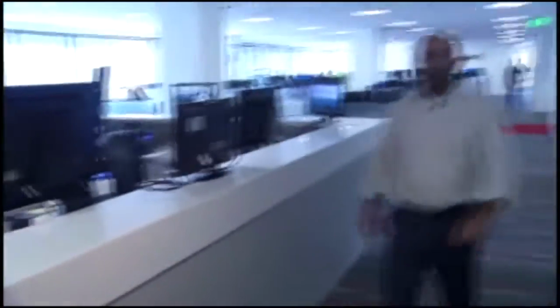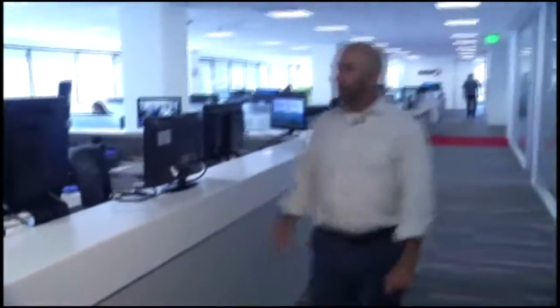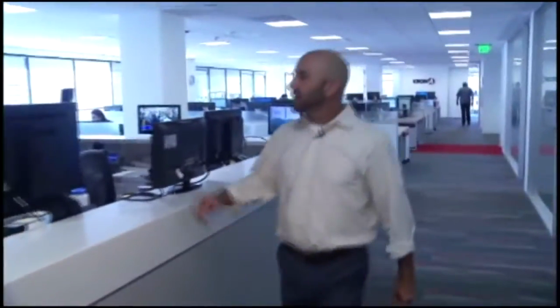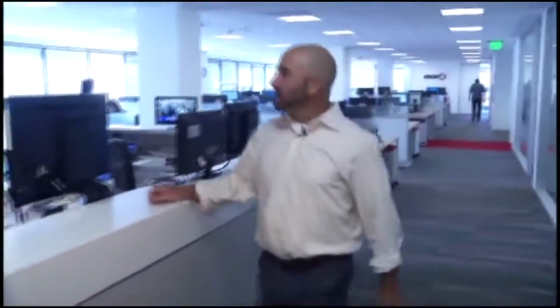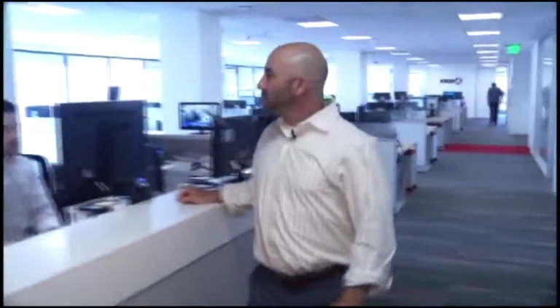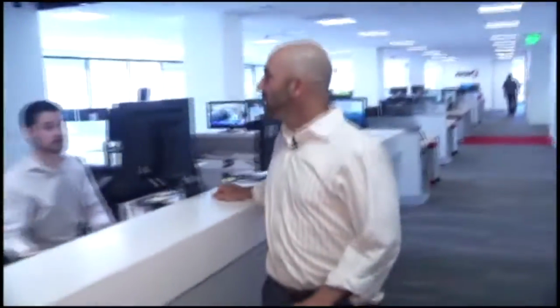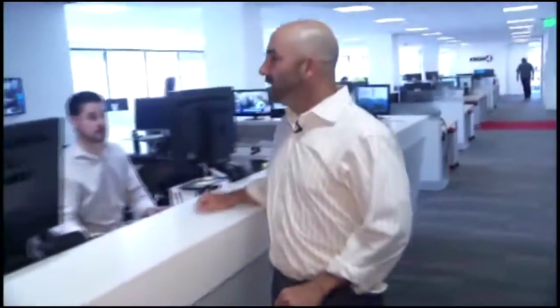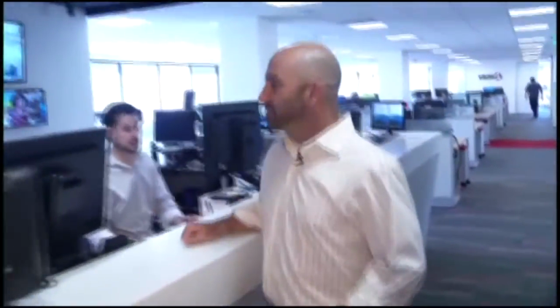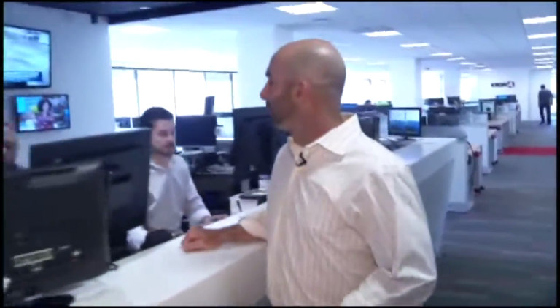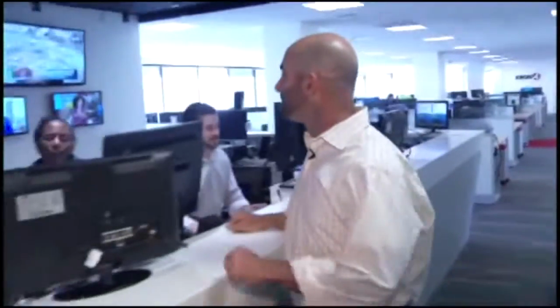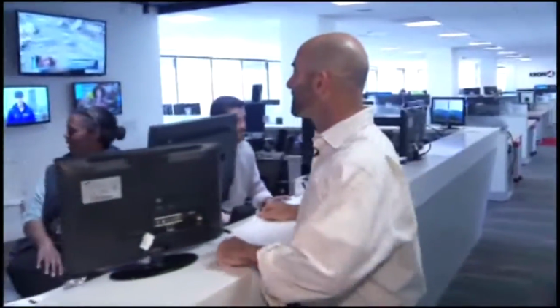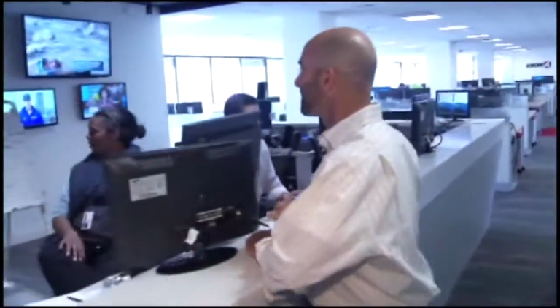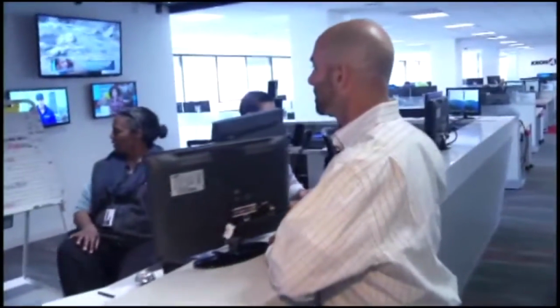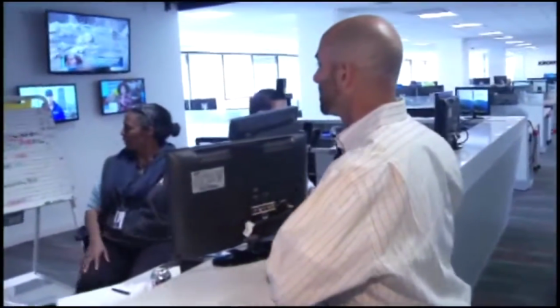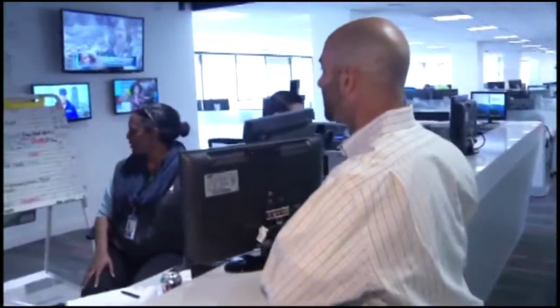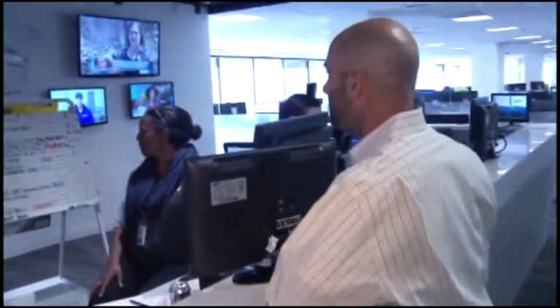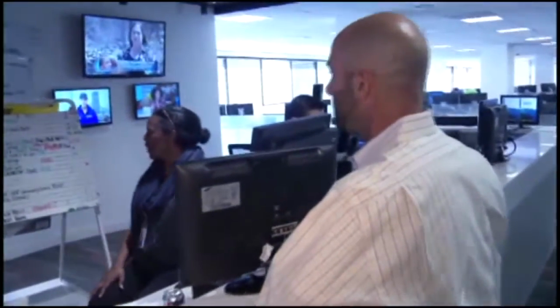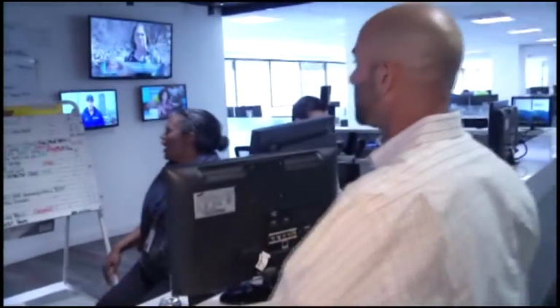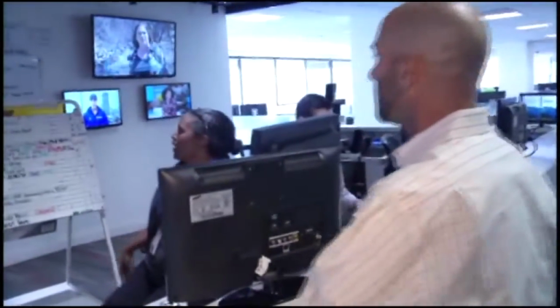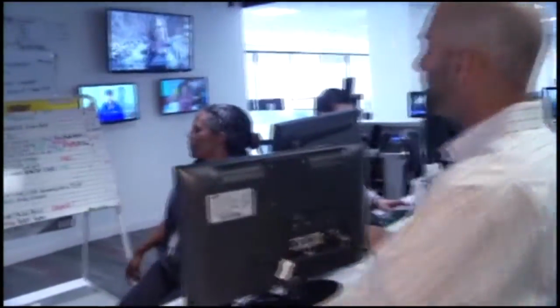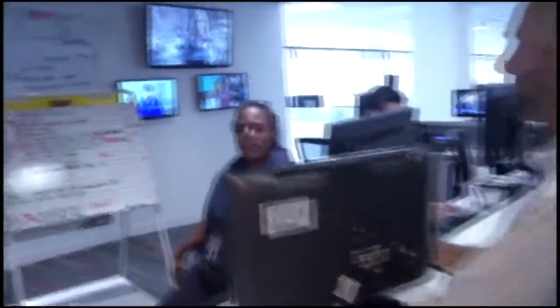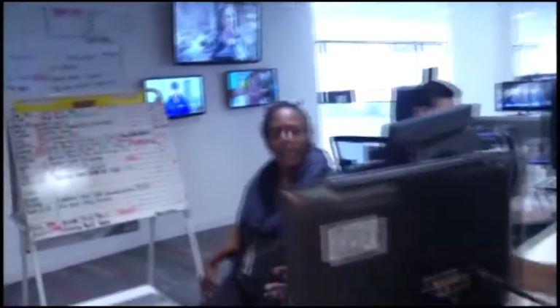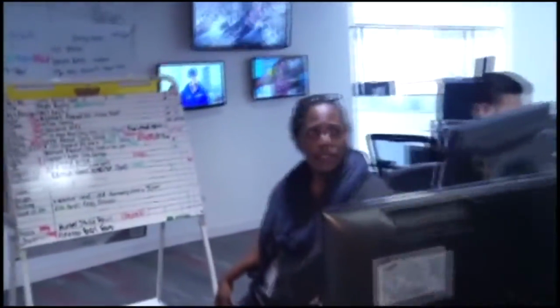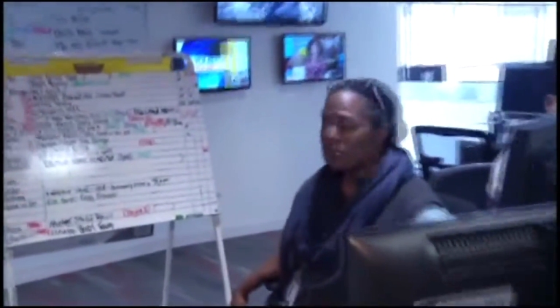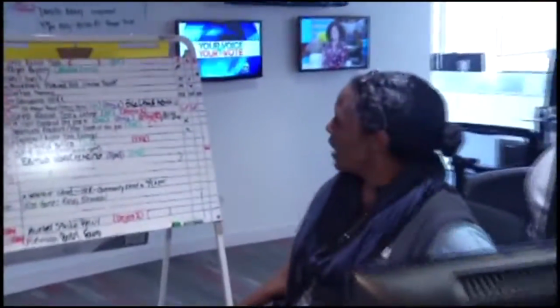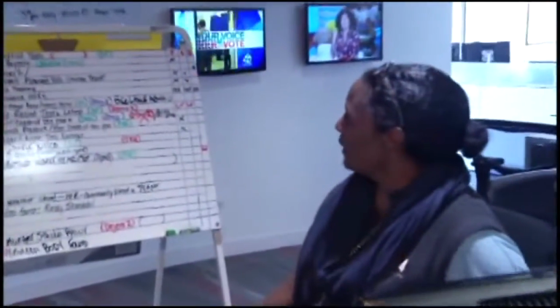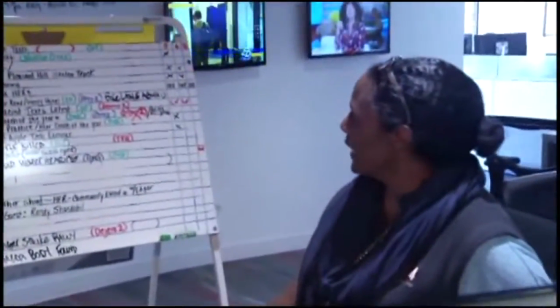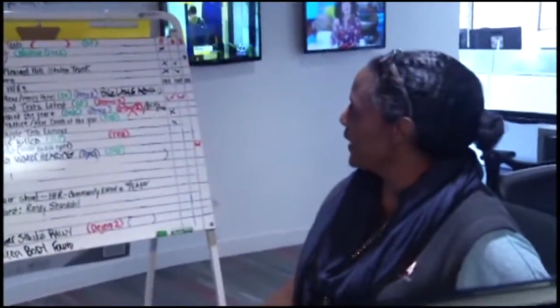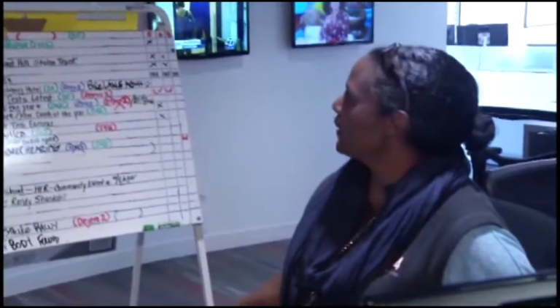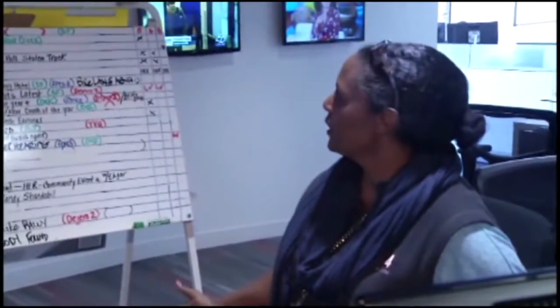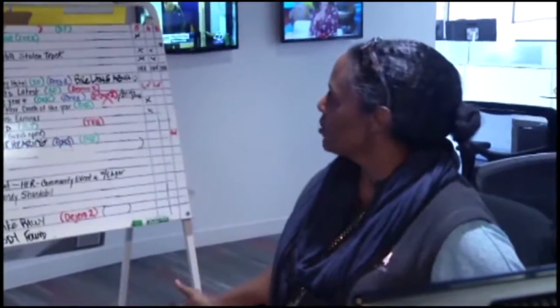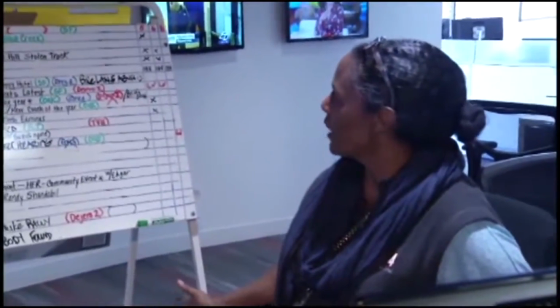Can I get an update on what's going on? This is Aaron Parrow, the news director. He's kind of like the principal. He's in charge and makes sure the most important stories get the most attention.